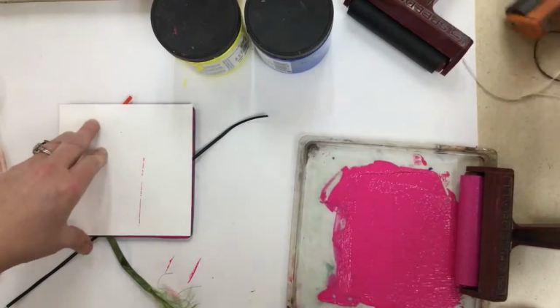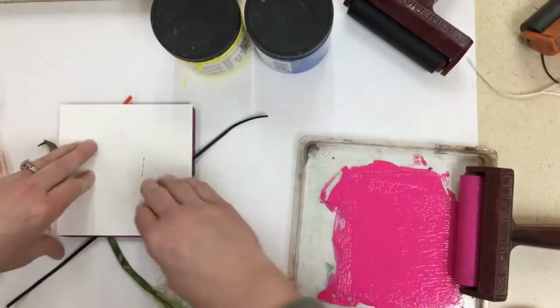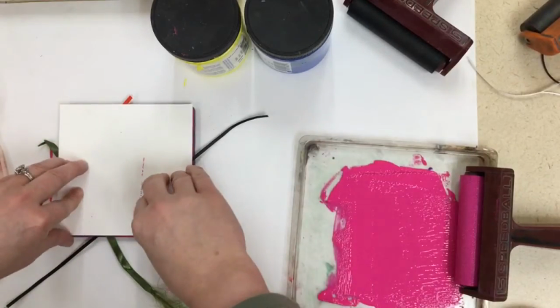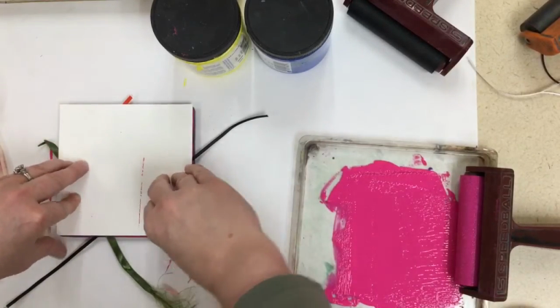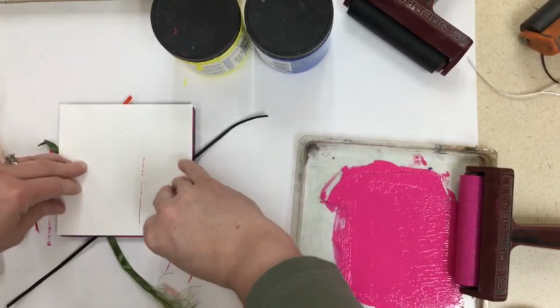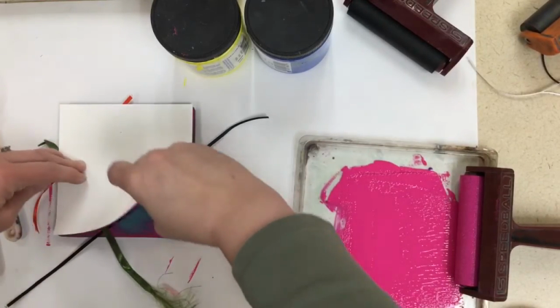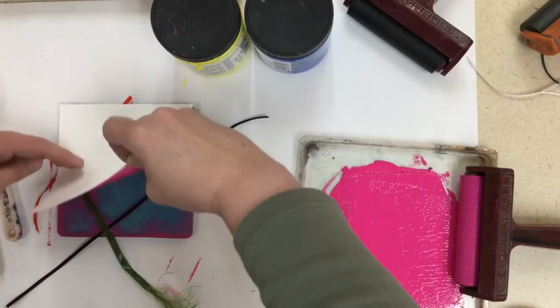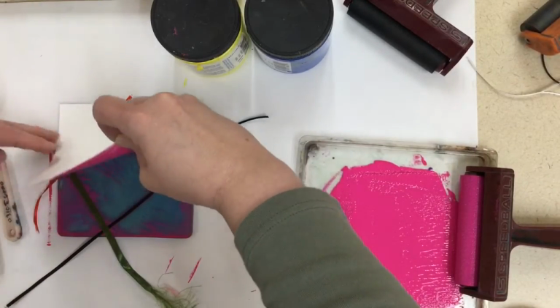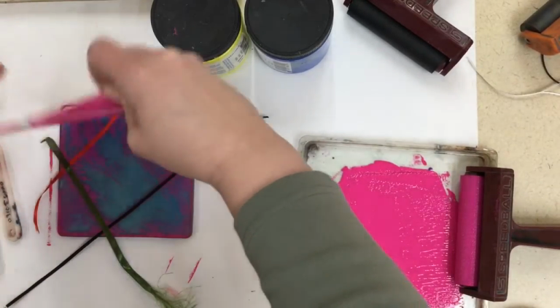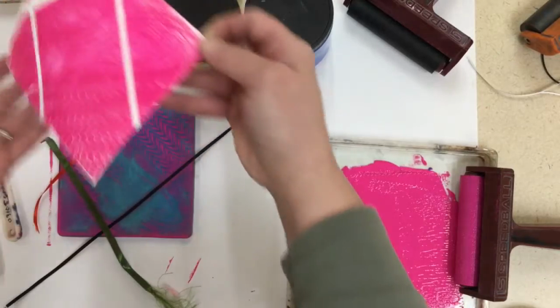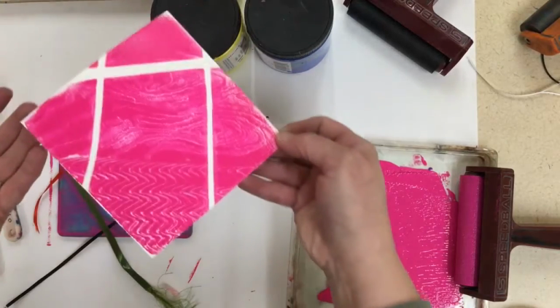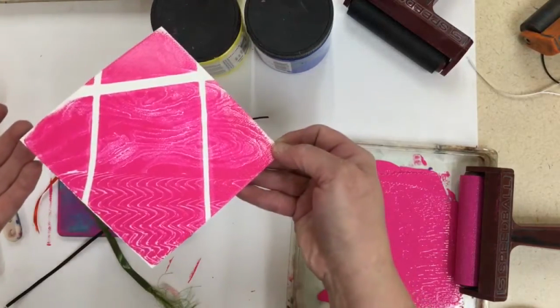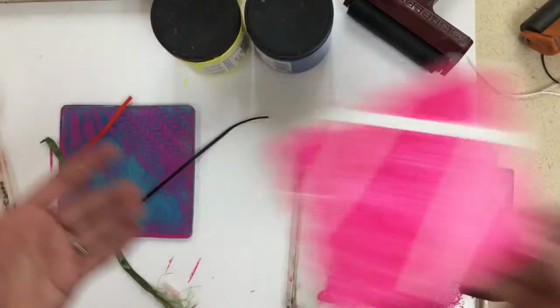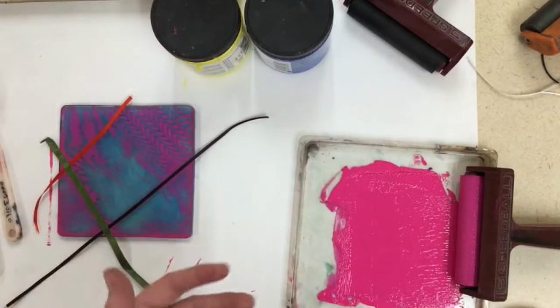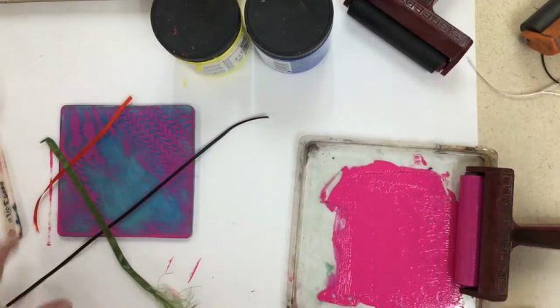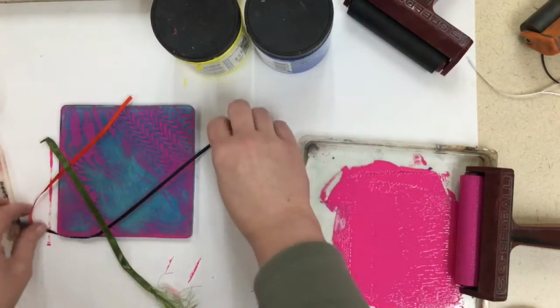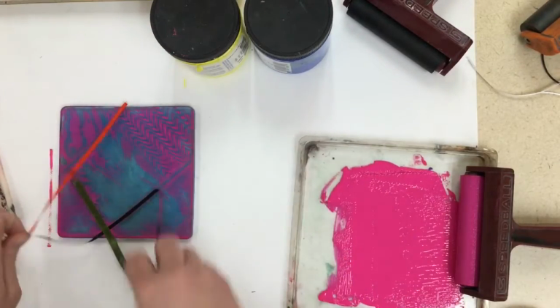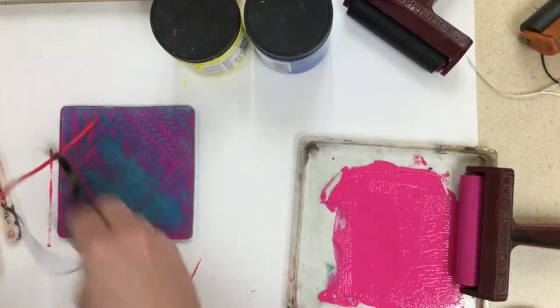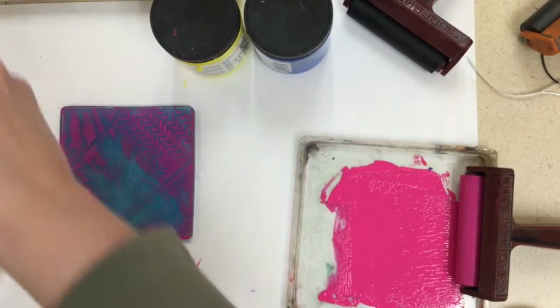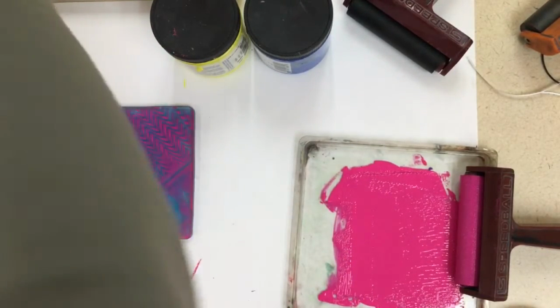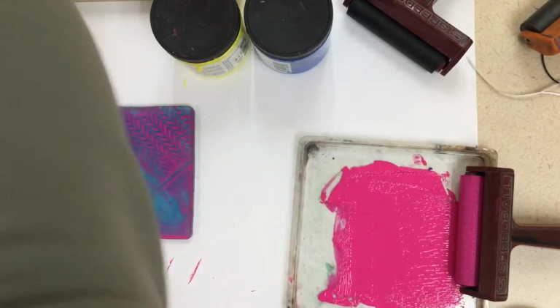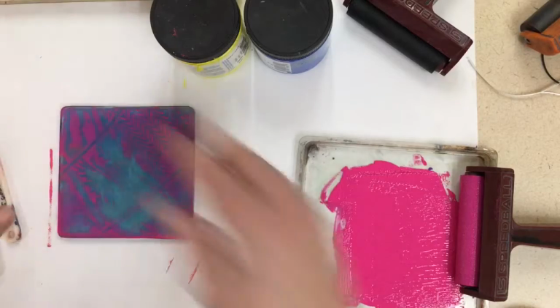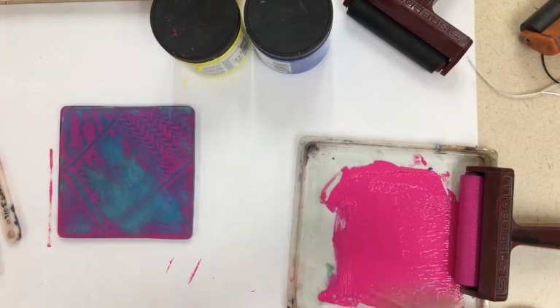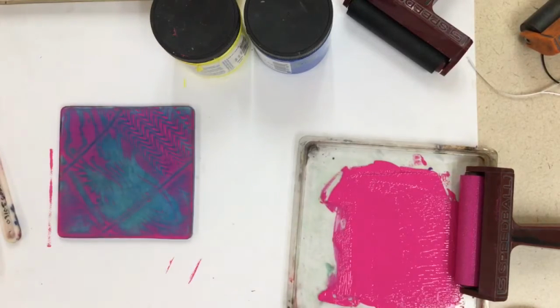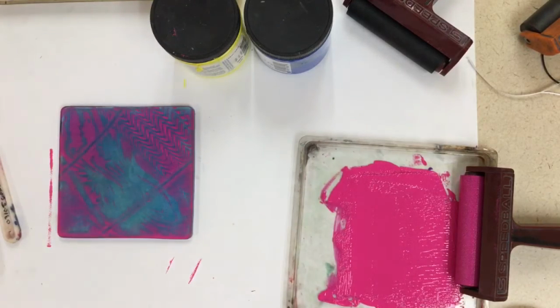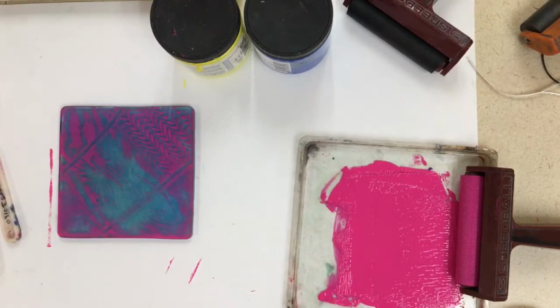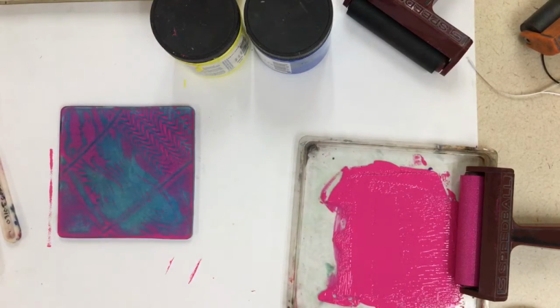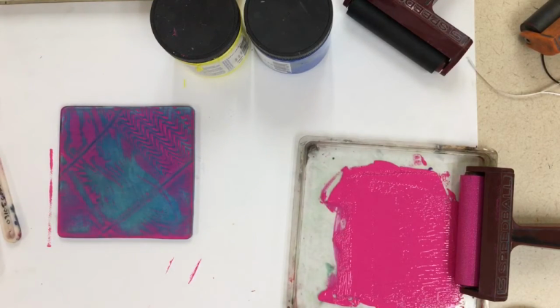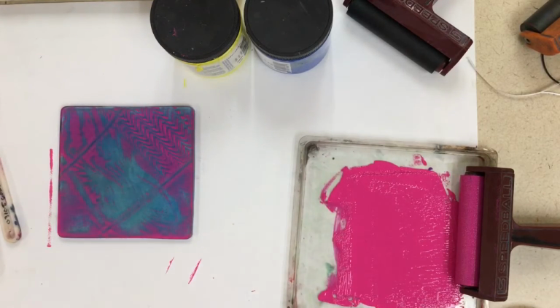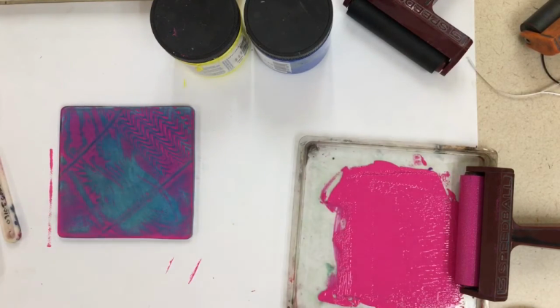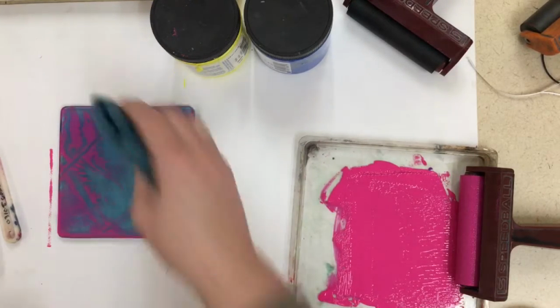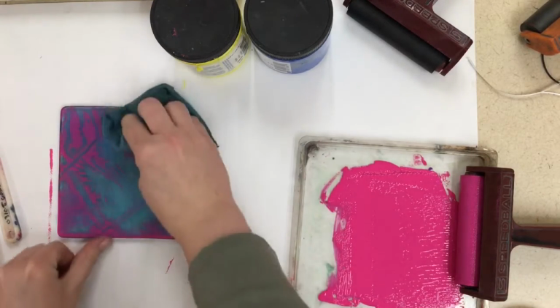Then you want to peel up from a corner to reveal your pattern. You can see all of those patterns transferred on there. Clean everything off of your plate and get it out of the way. Remember, some of those items will have ink on them and still be wet.